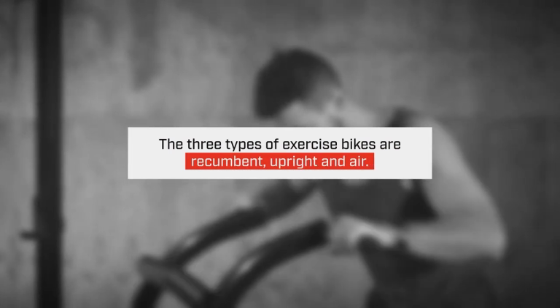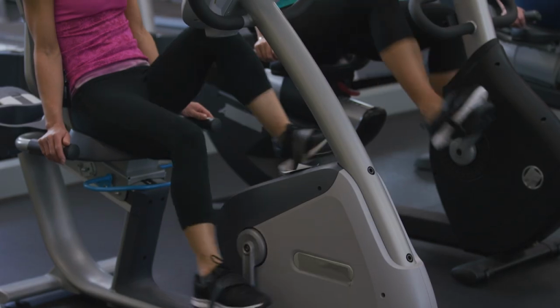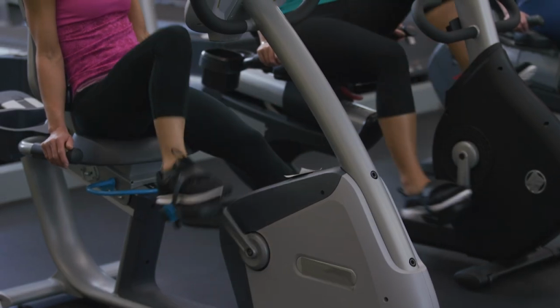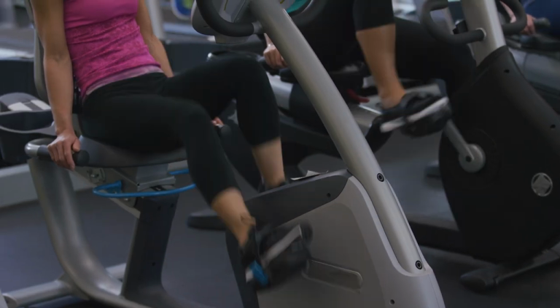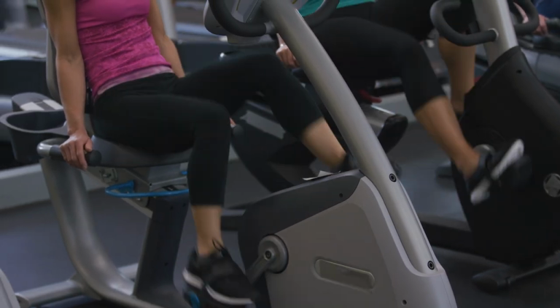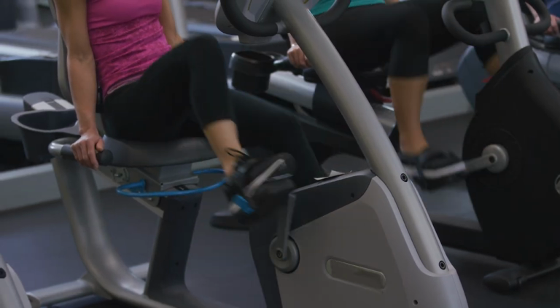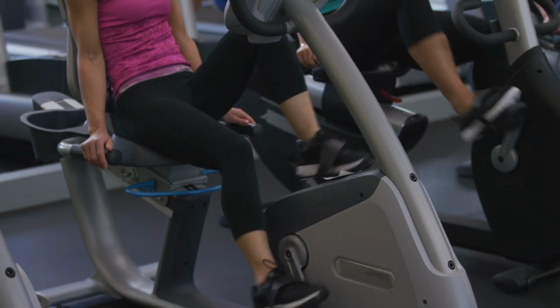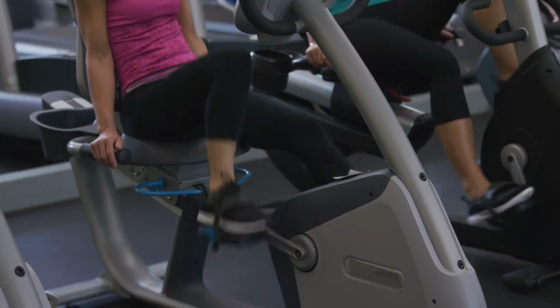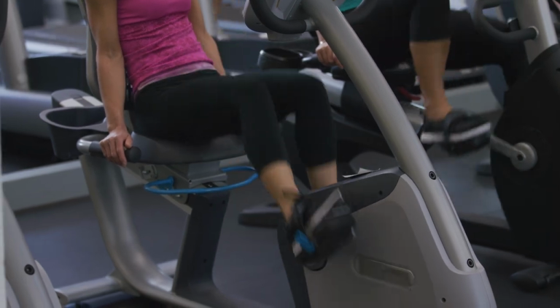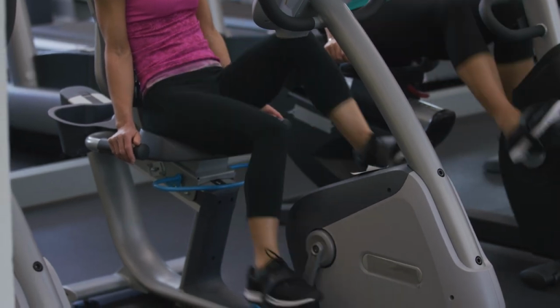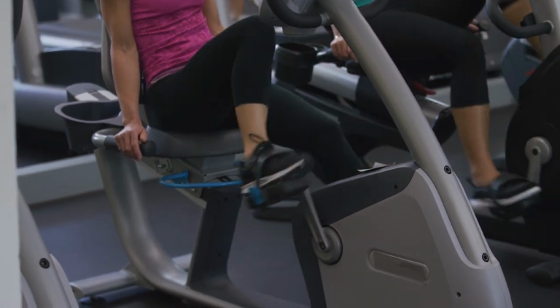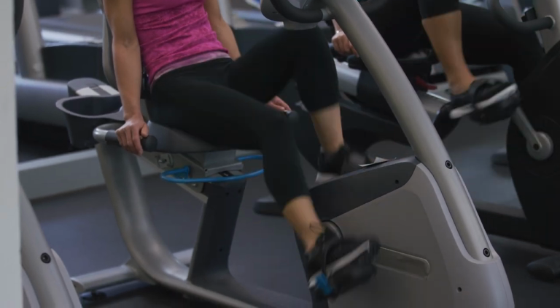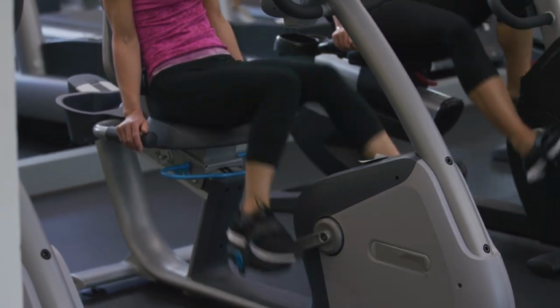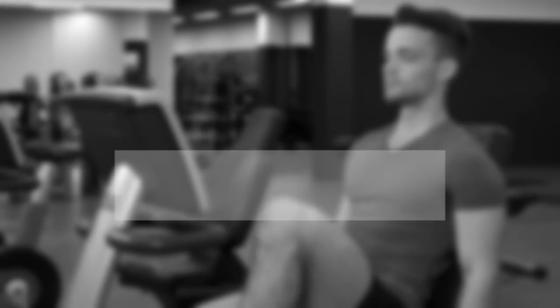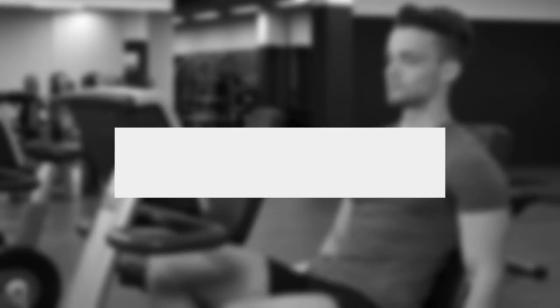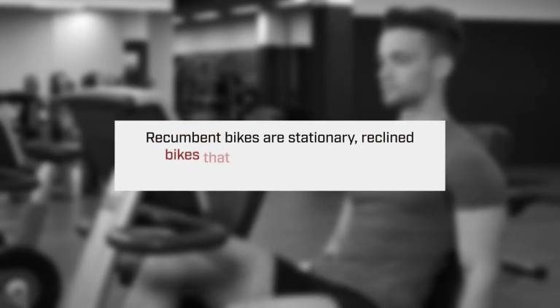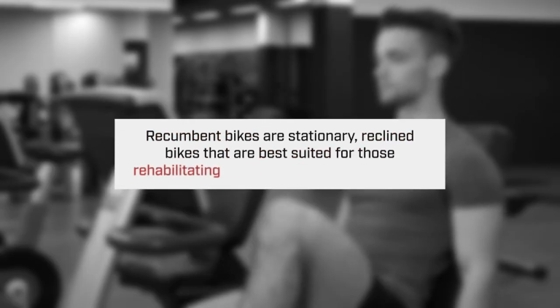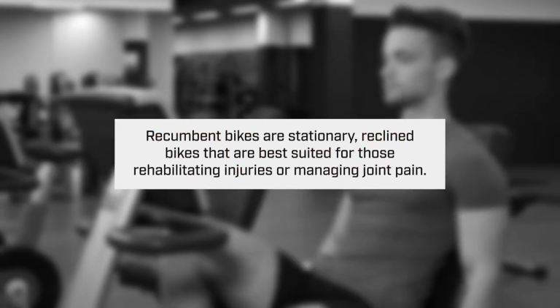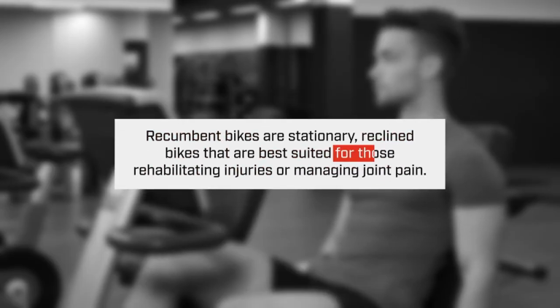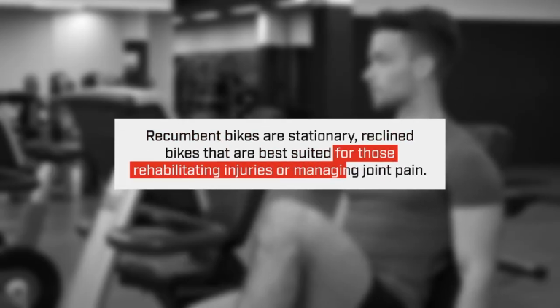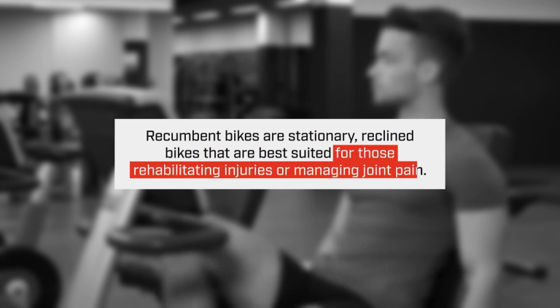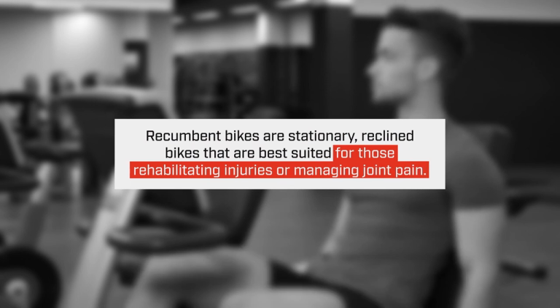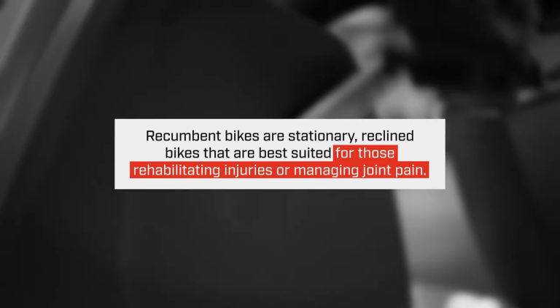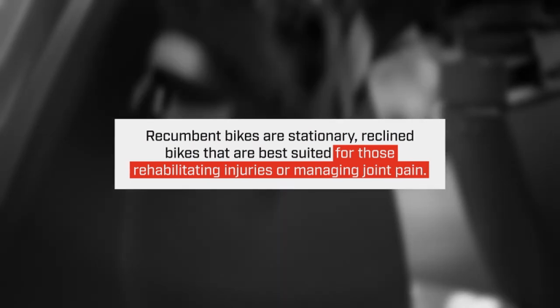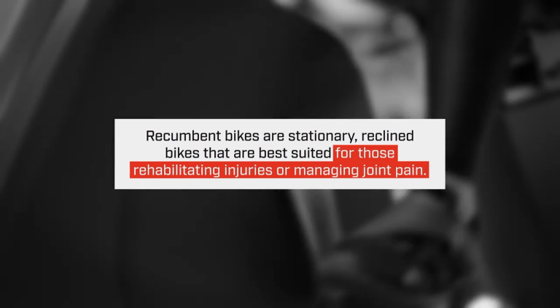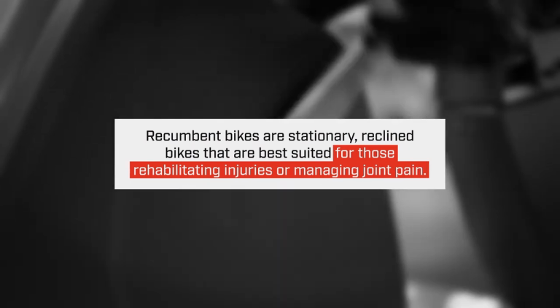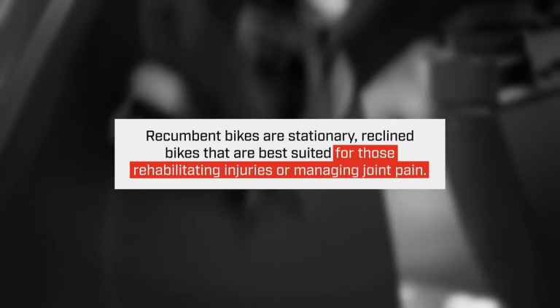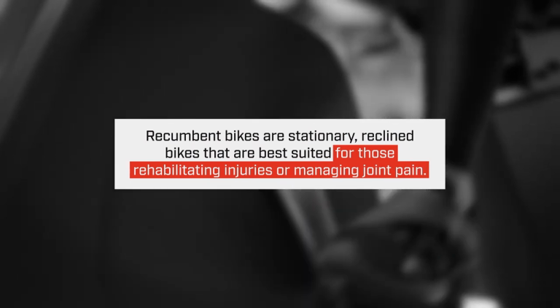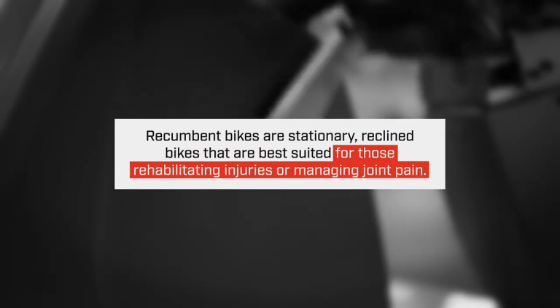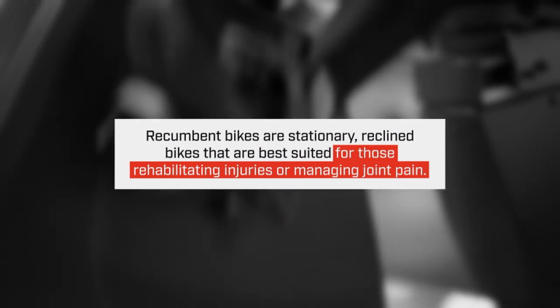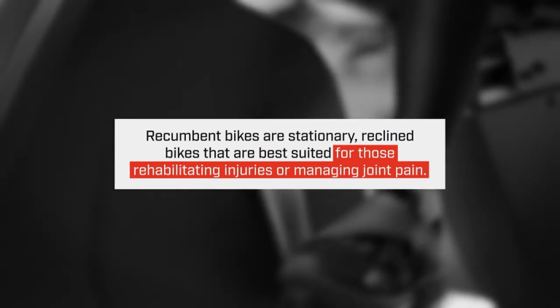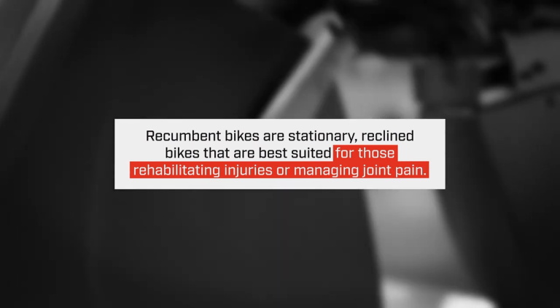The recumbent bikes are the reclined bikes that you see with the pedals out in front of them. Those are great for injury rehab for people who suffer from back, knee pain, or joint pain.